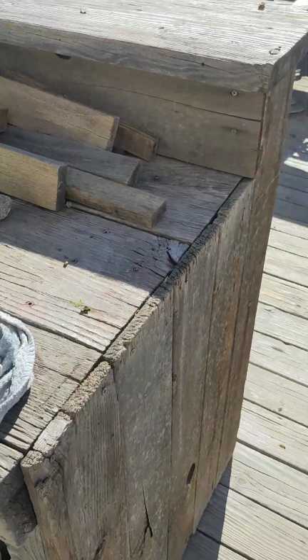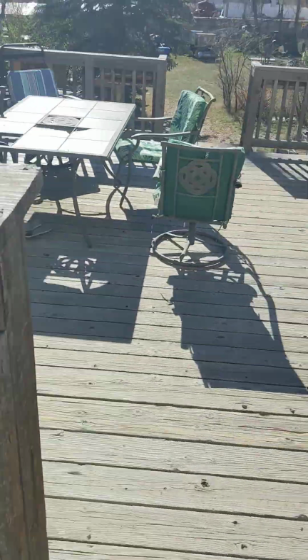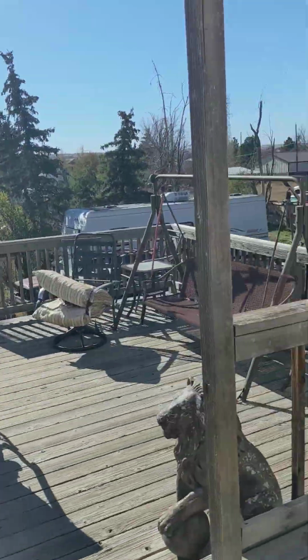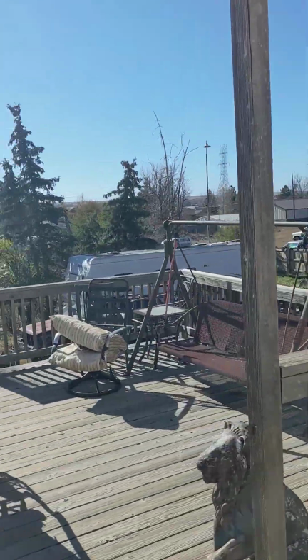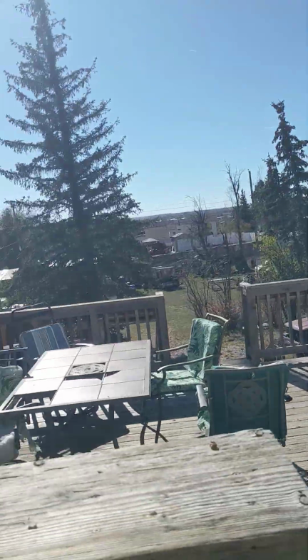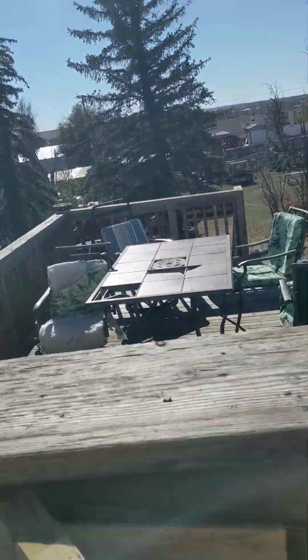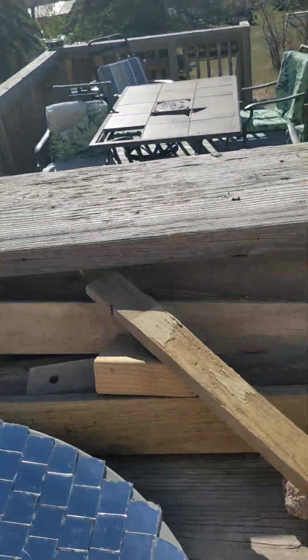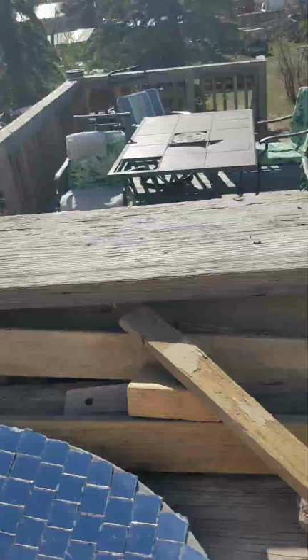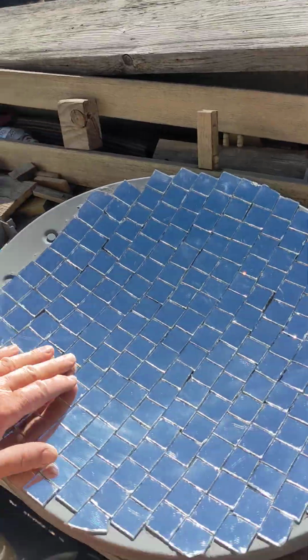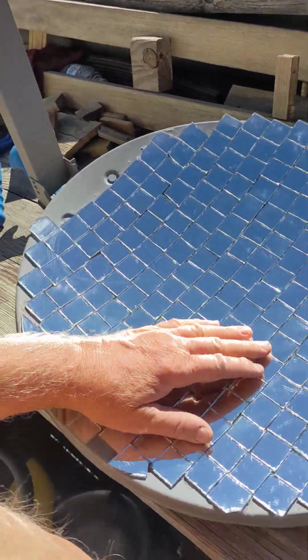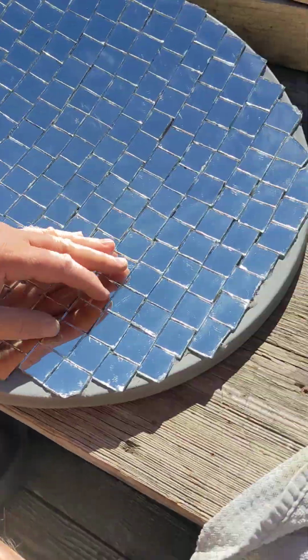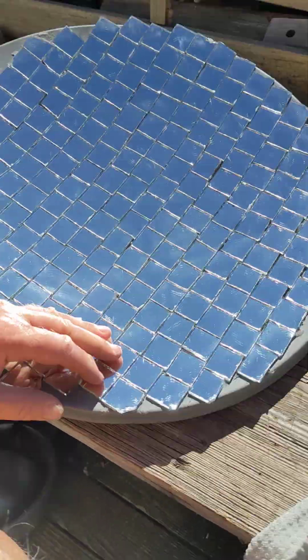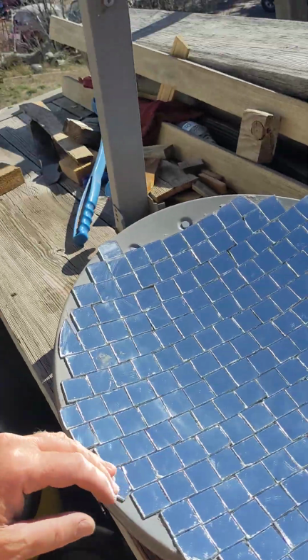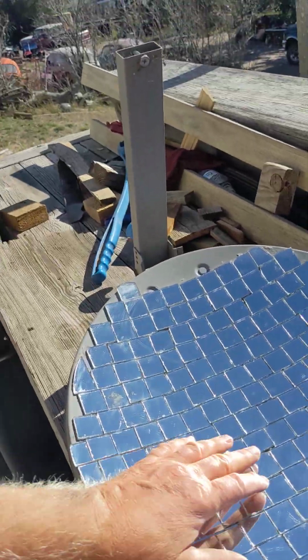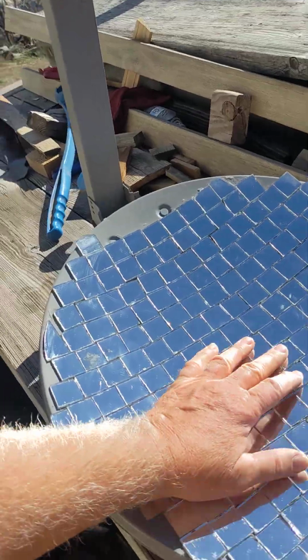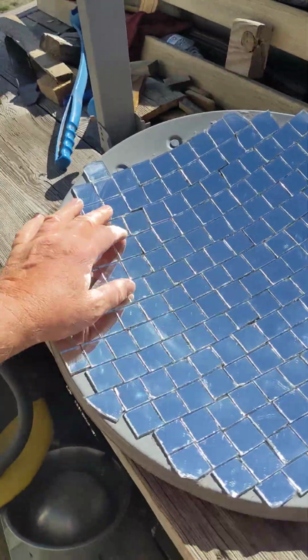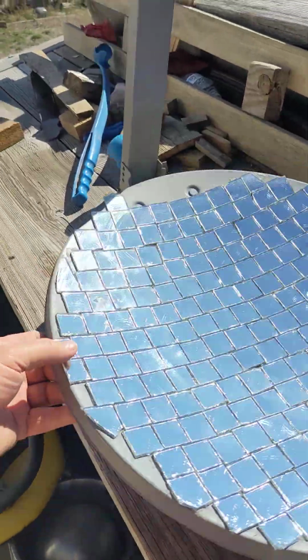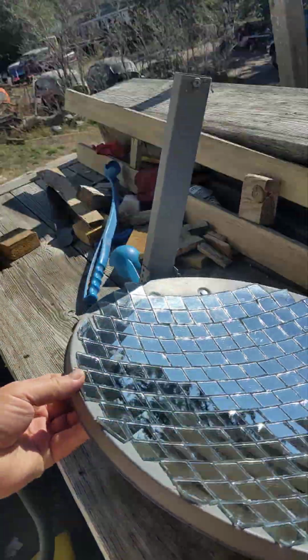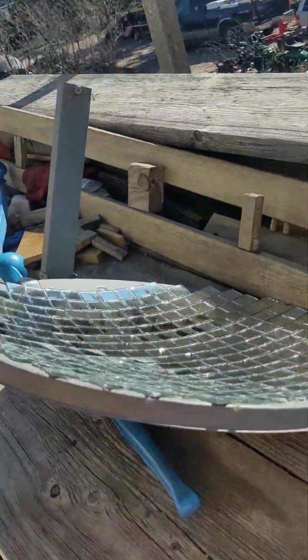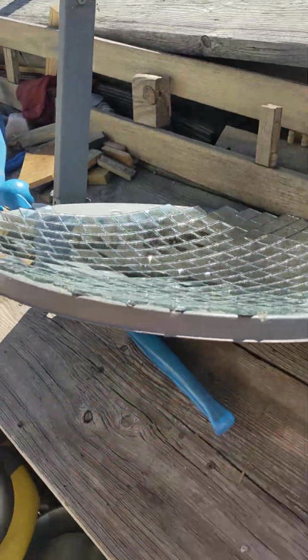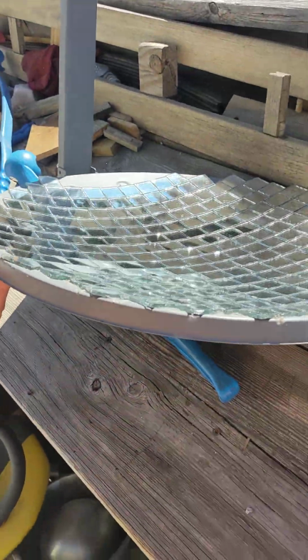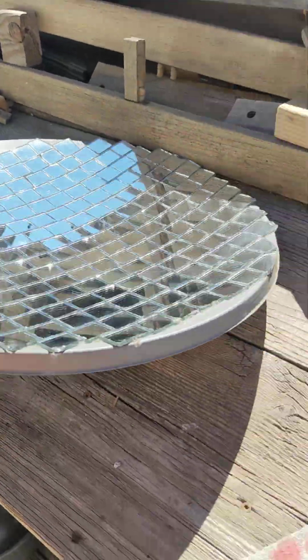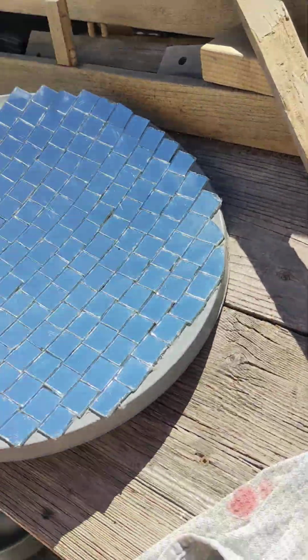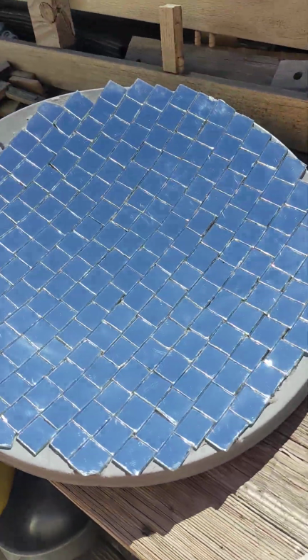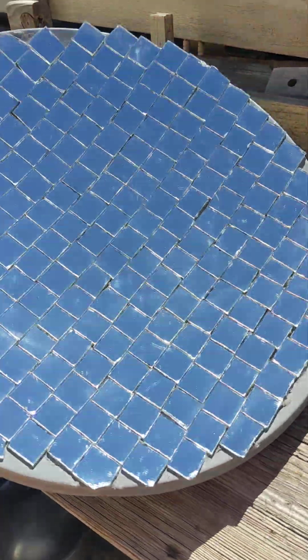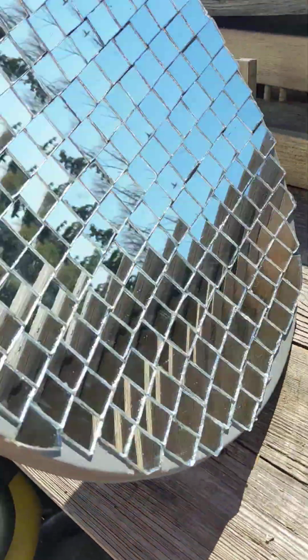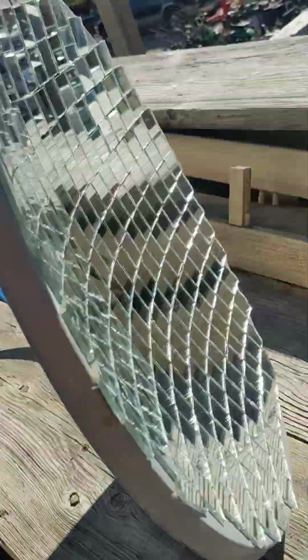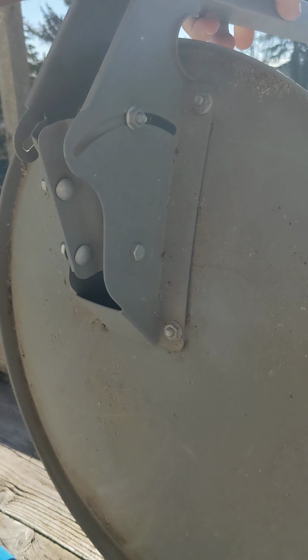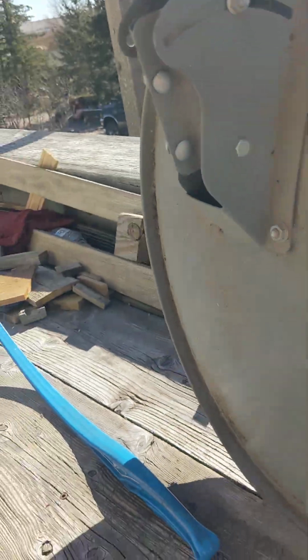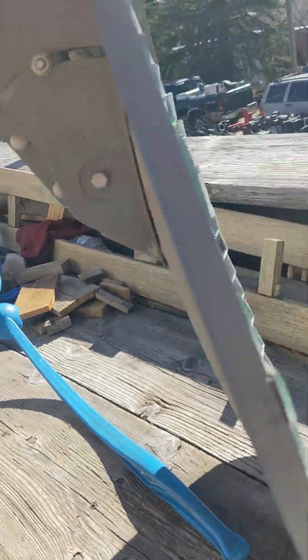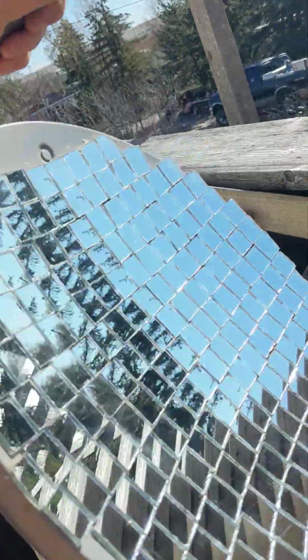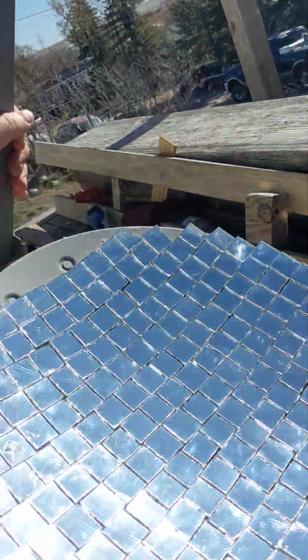So I'm out soaking up the sun, getting a little vitamin D. I'll show you one of my projects I made — proof of concept type thing. Took one of these cheap little satellite dishes.